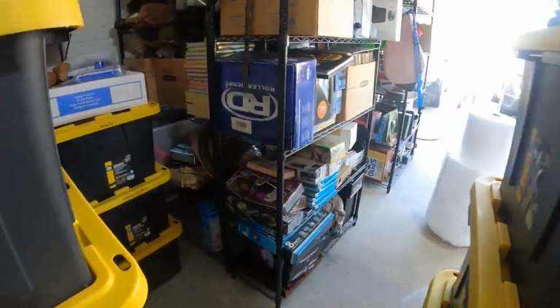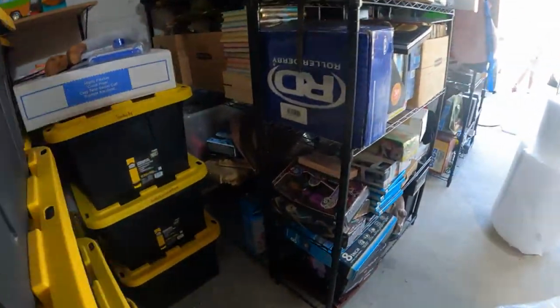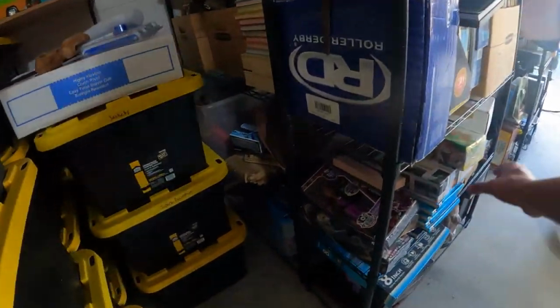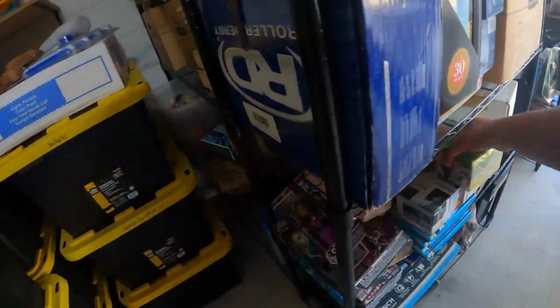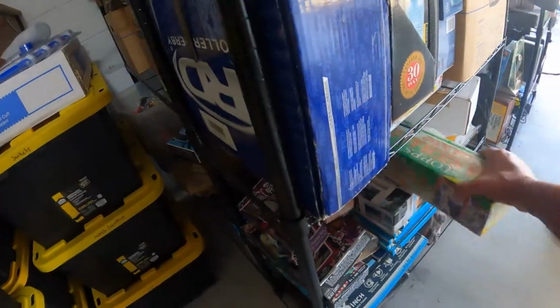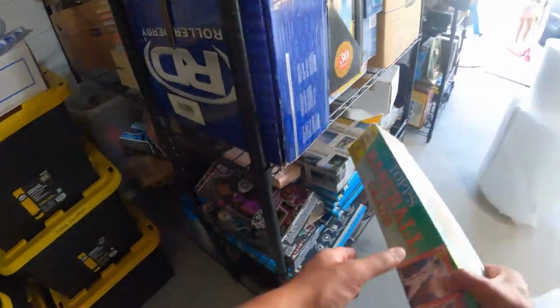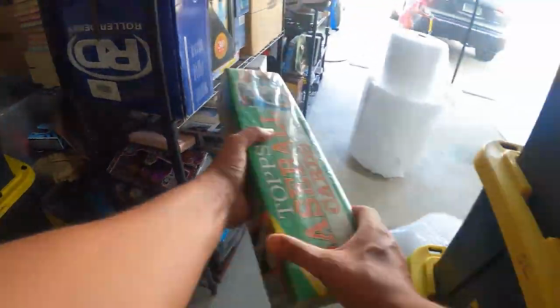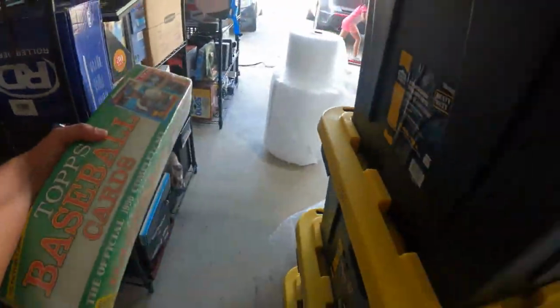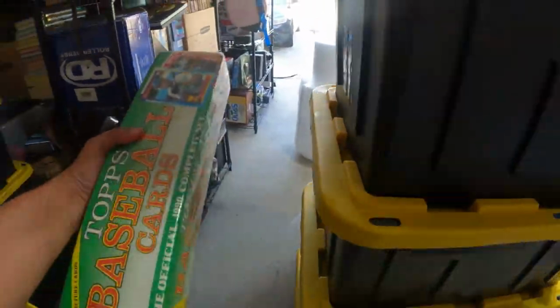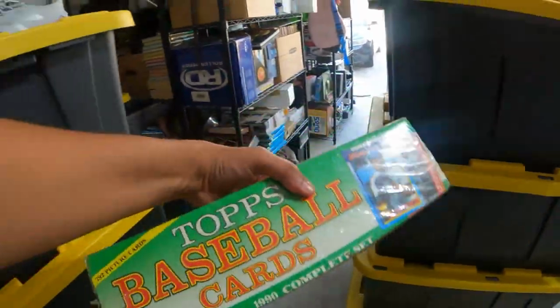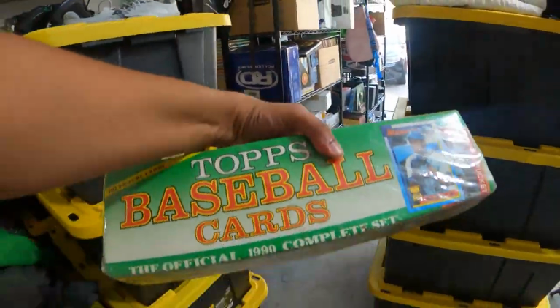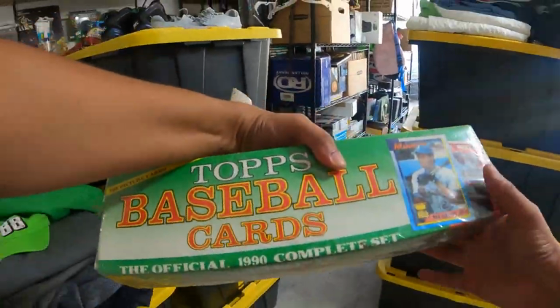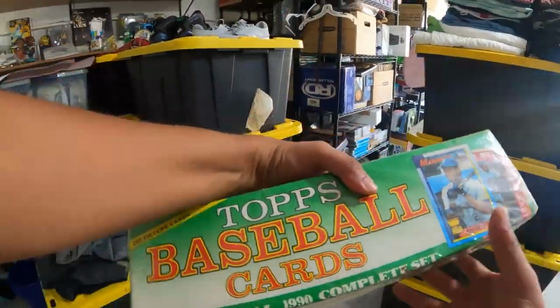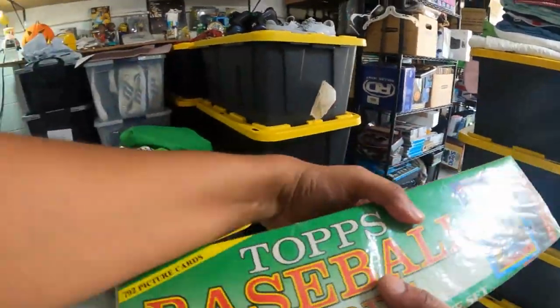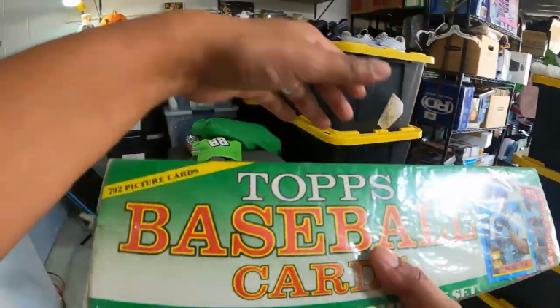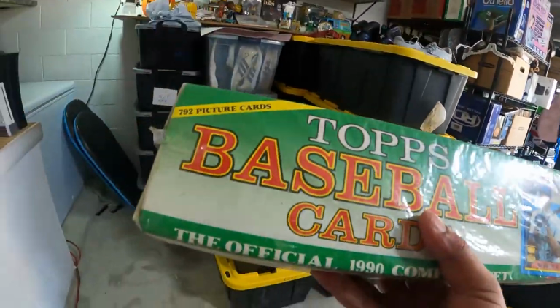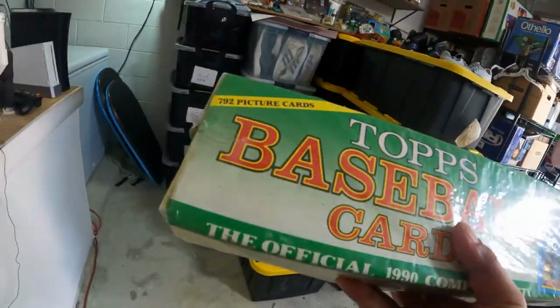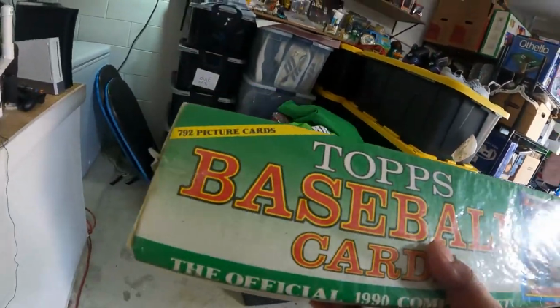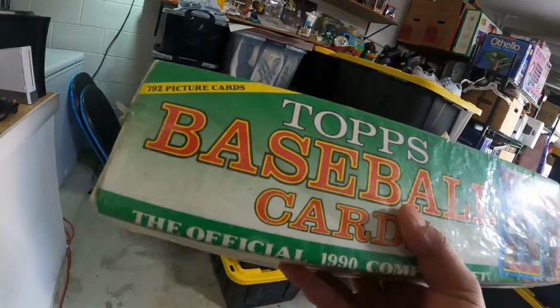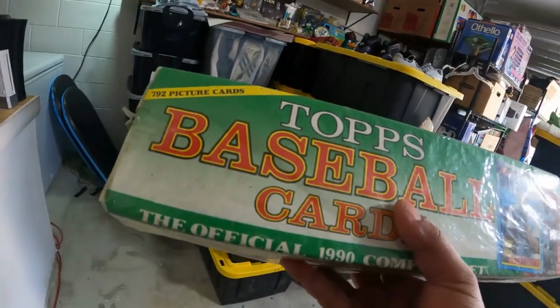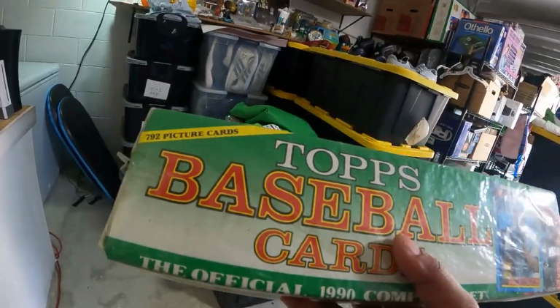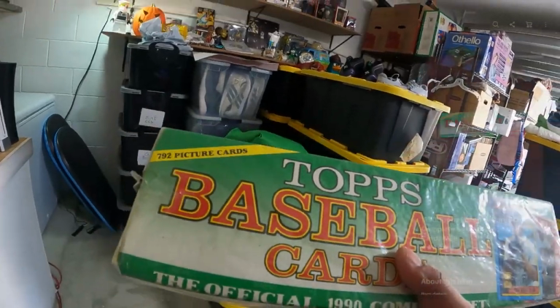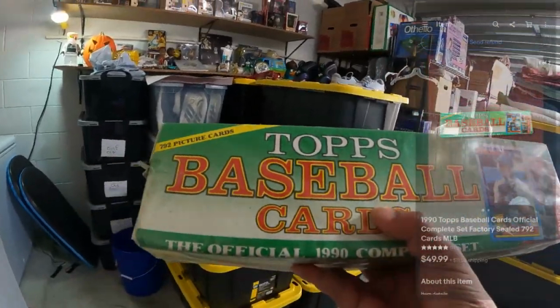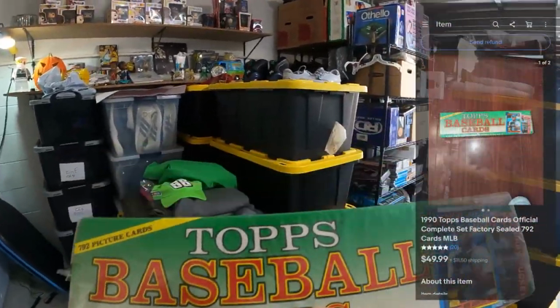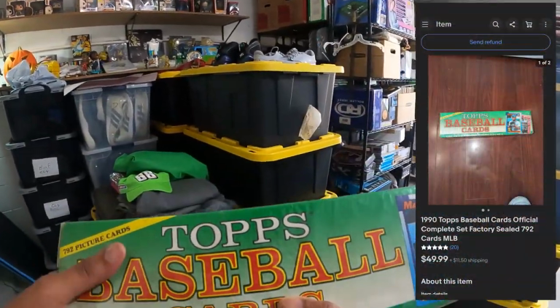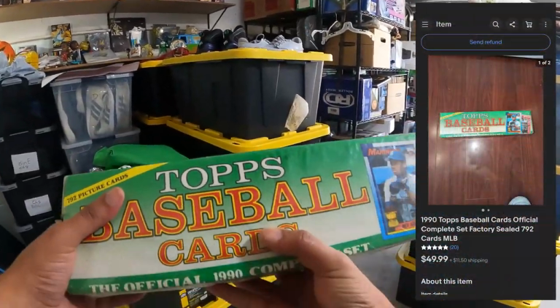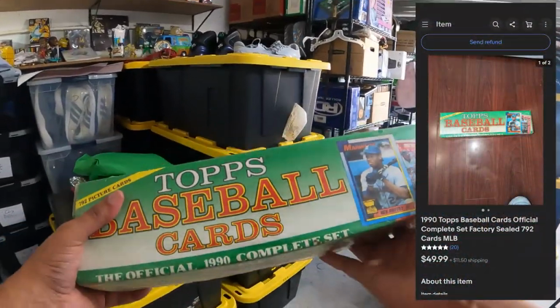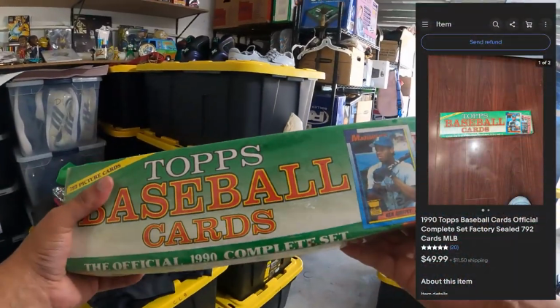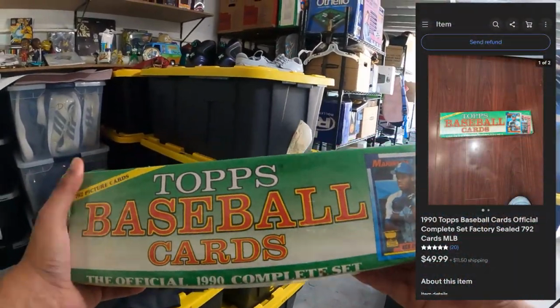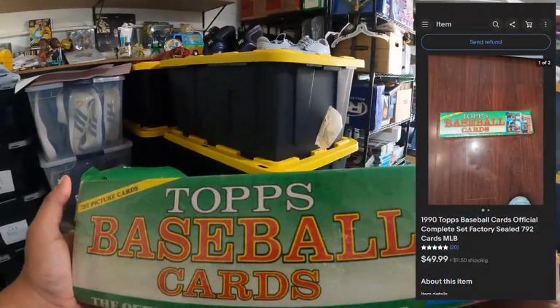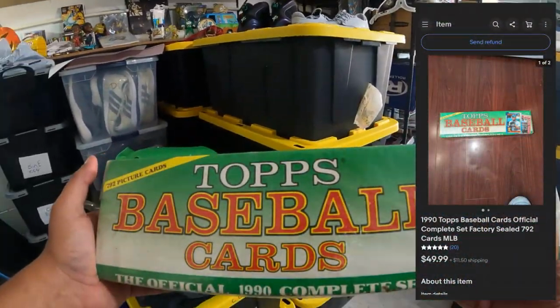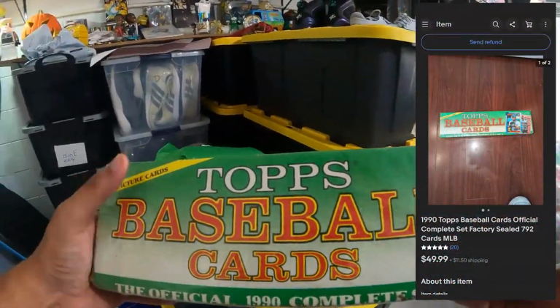Alright, next thing that sold is actually right here — it's this pack of brand new Topps baseball cards and this sold for $49.99 plus $11.50 shipping.